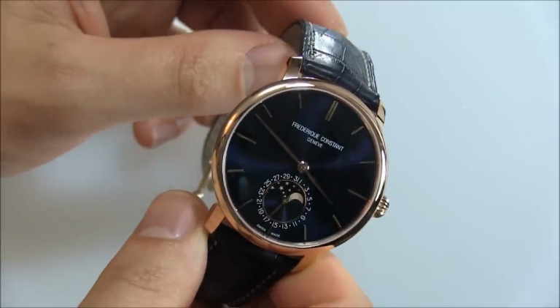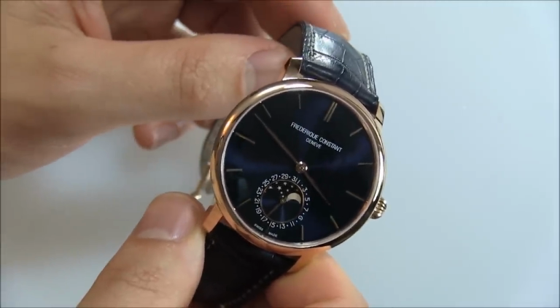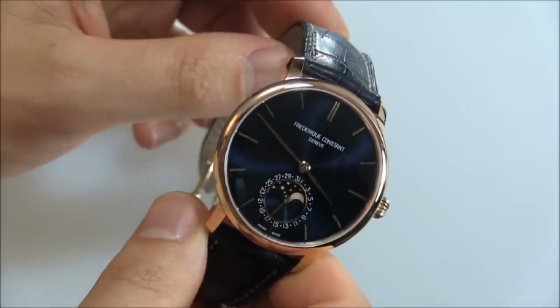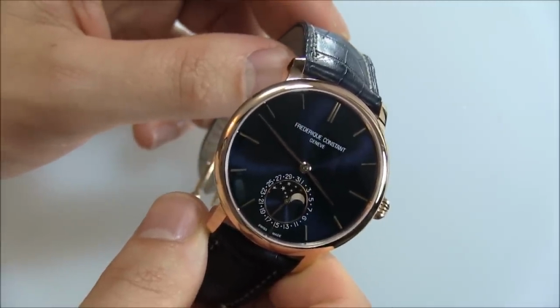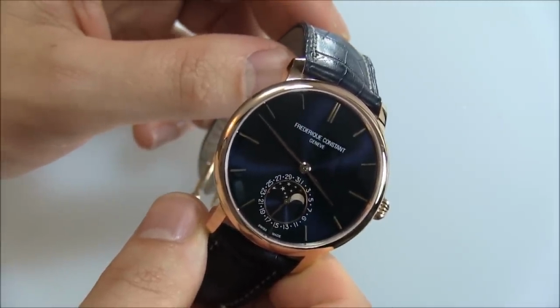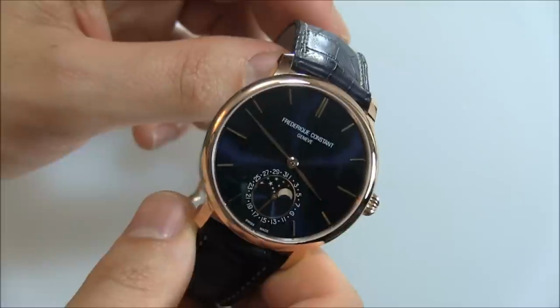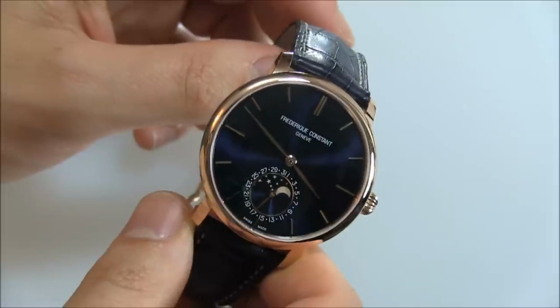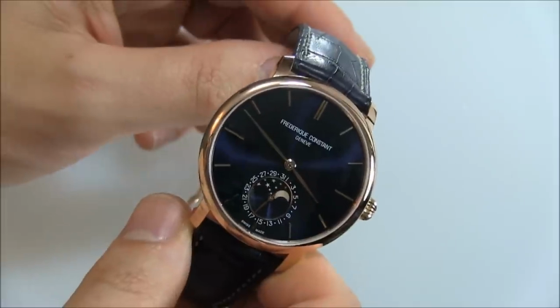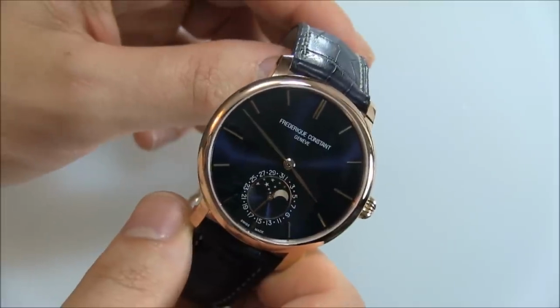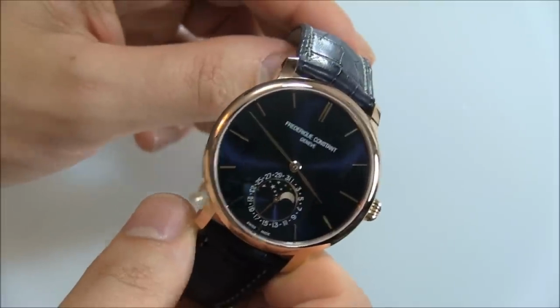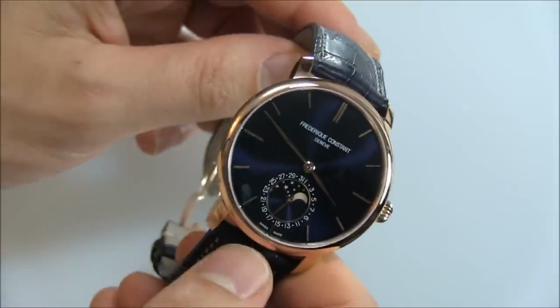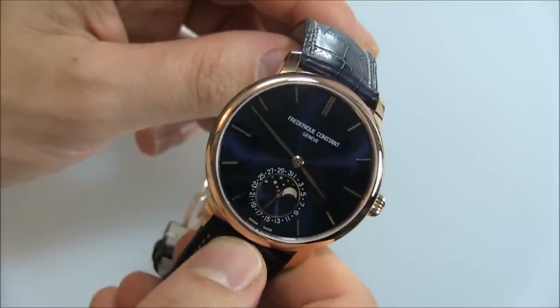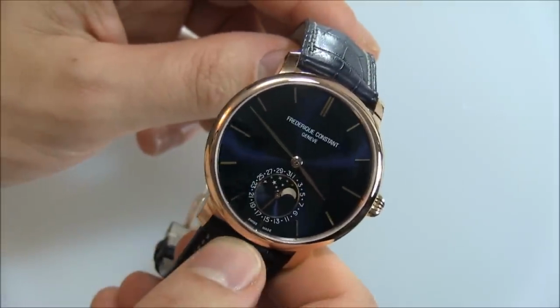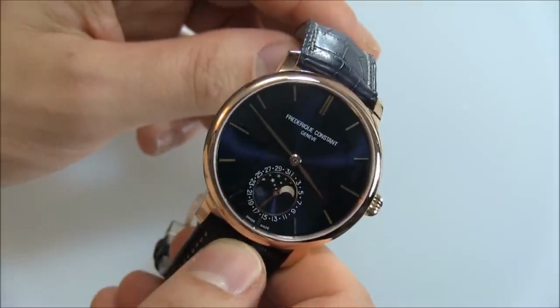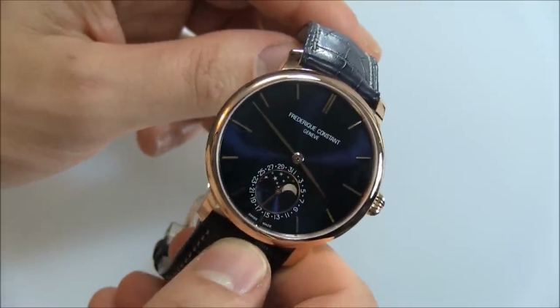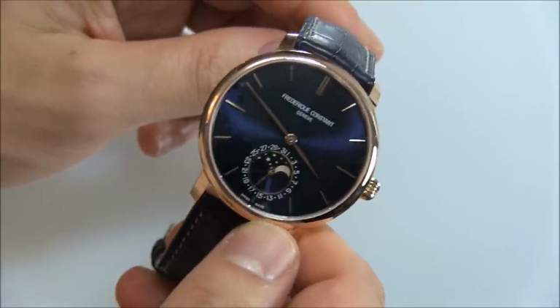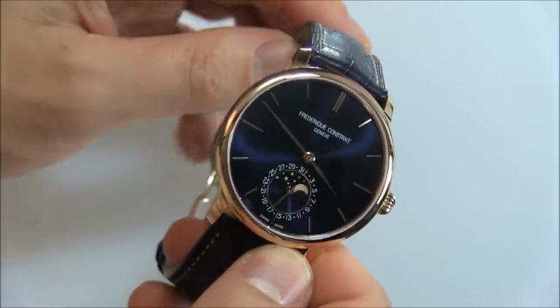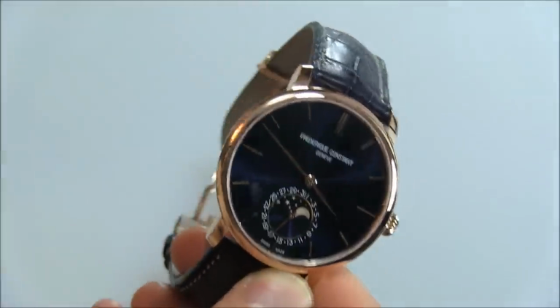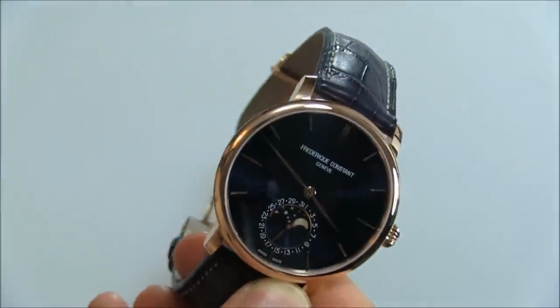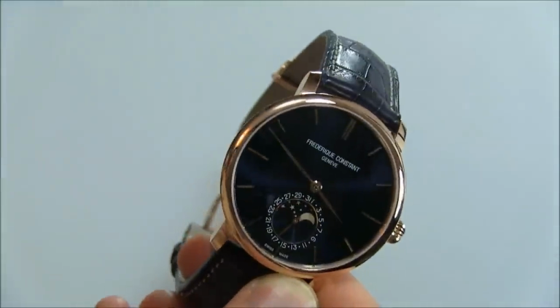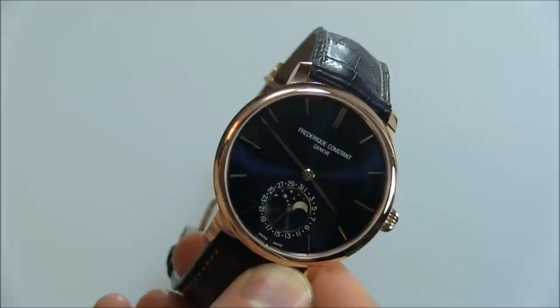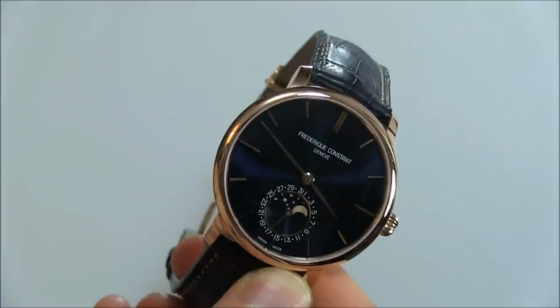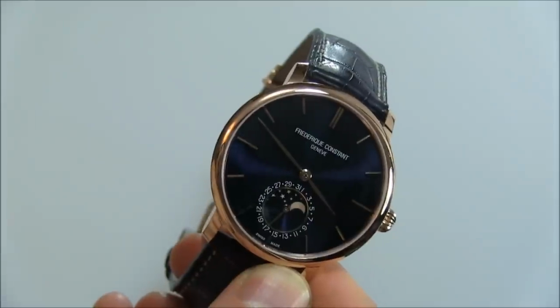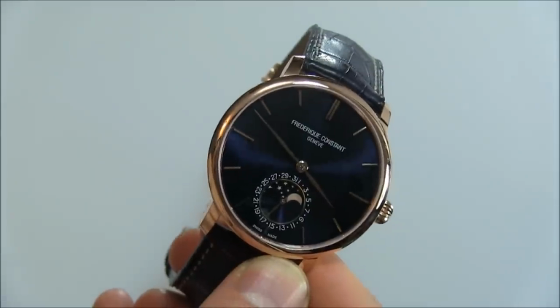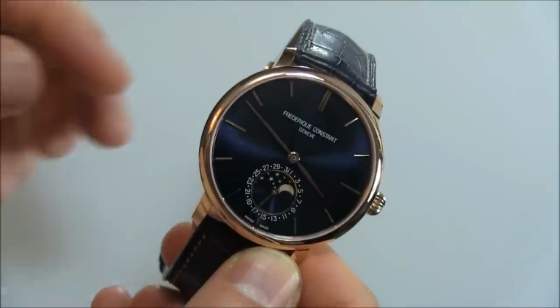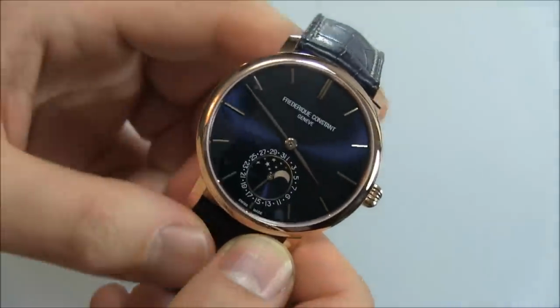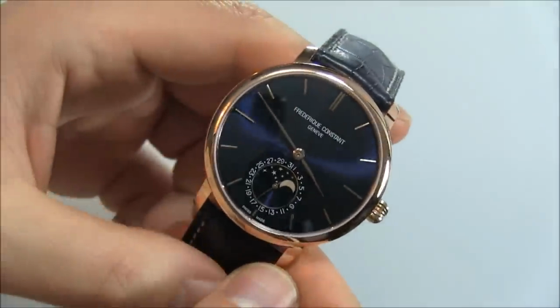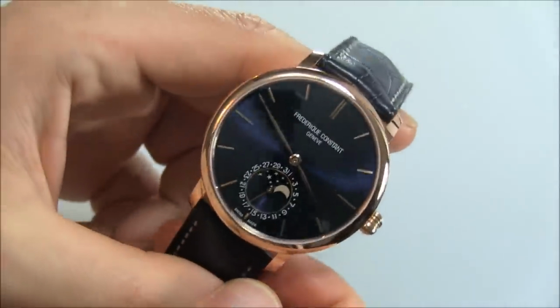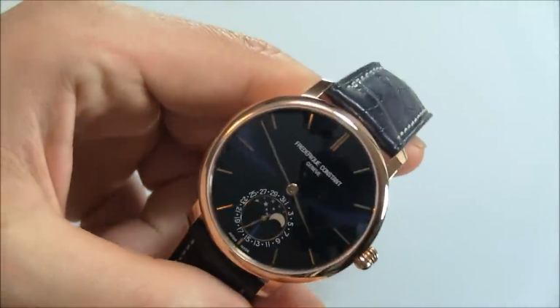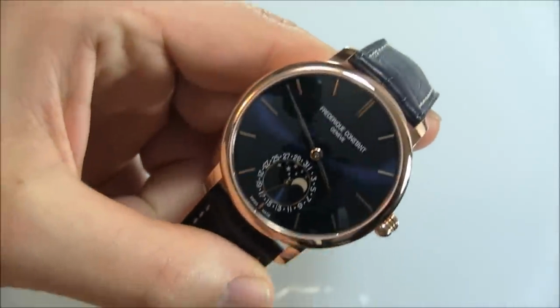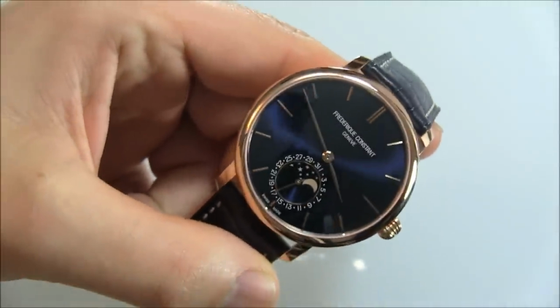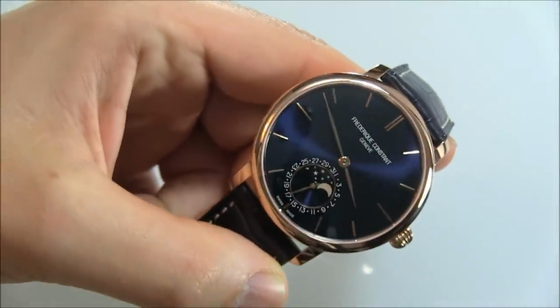Again, this is the Frederic Constant manufacturer Slimline Moon Phase — an elegant dress watch. You can see the full review soon on A Blog To Watch.